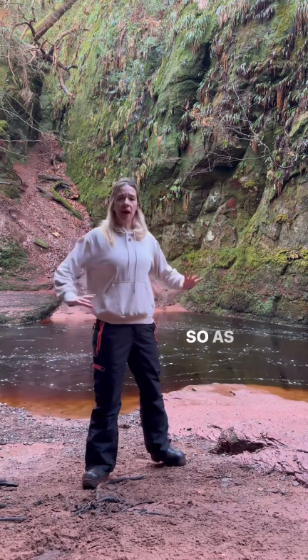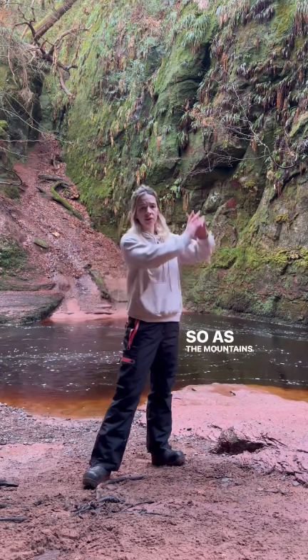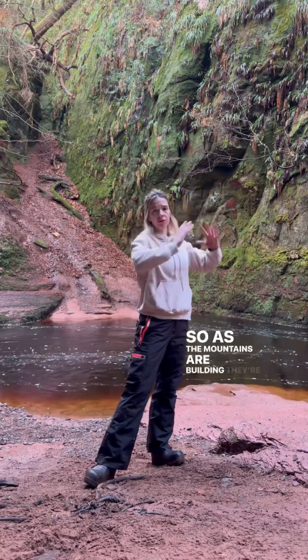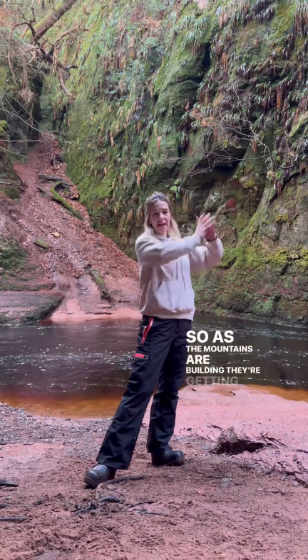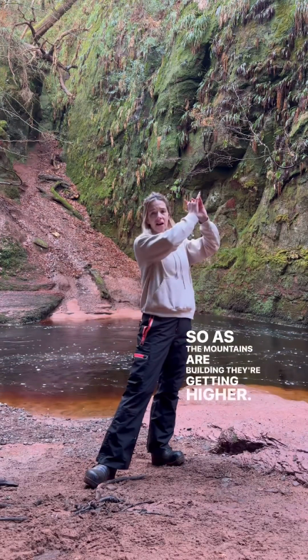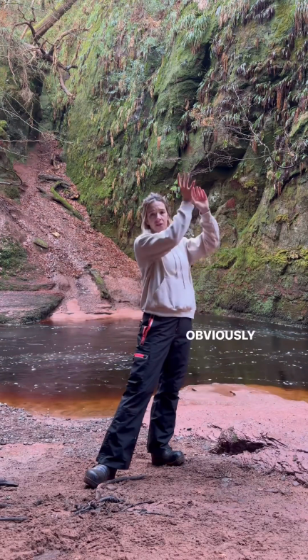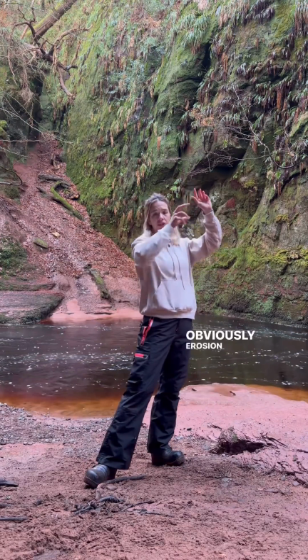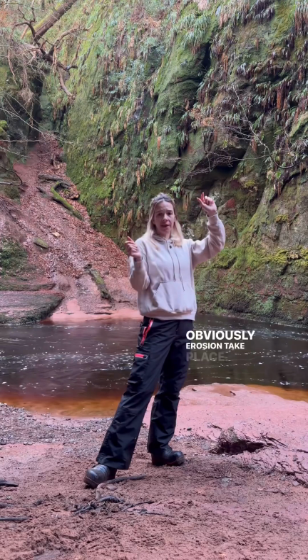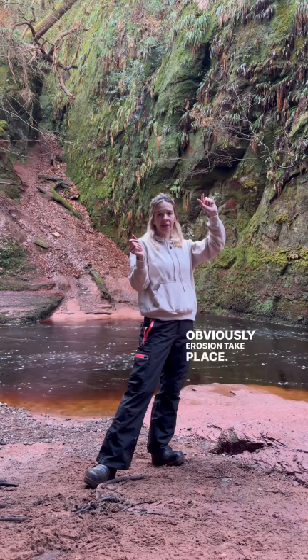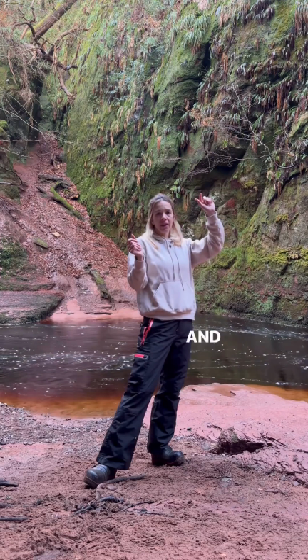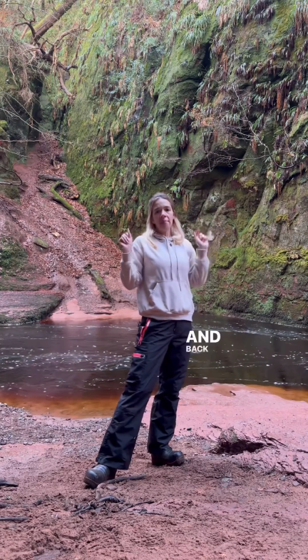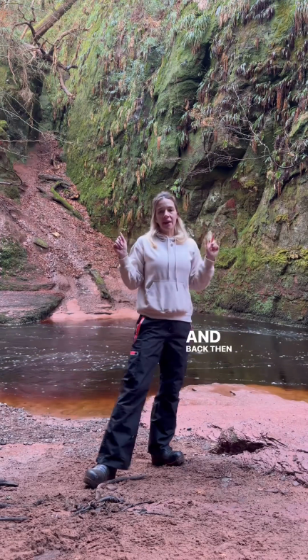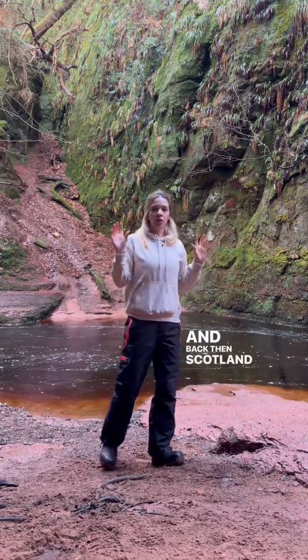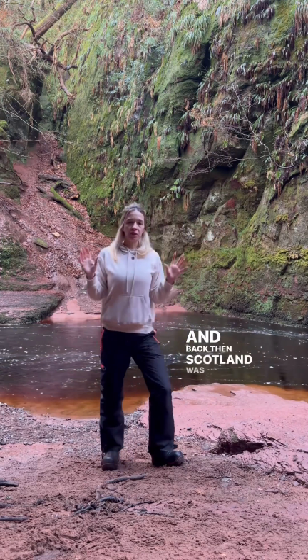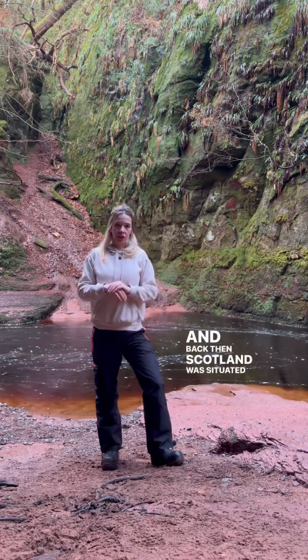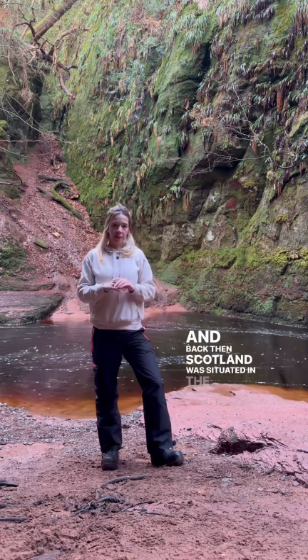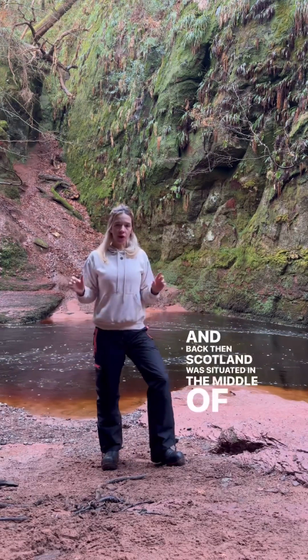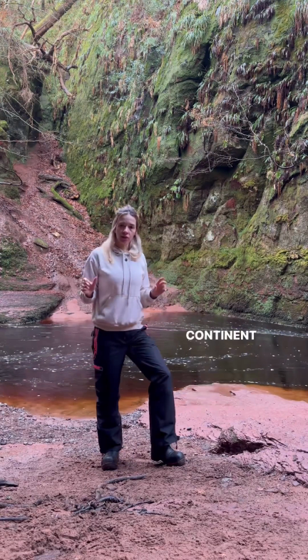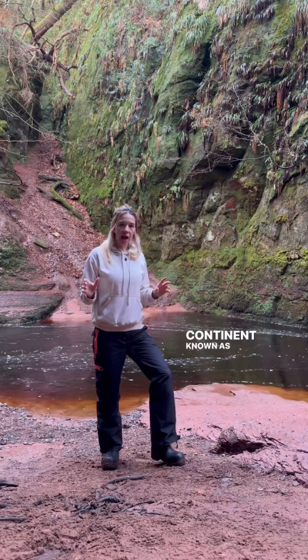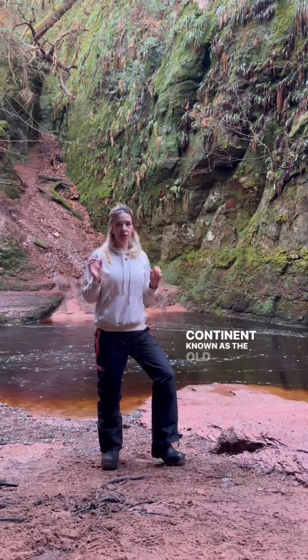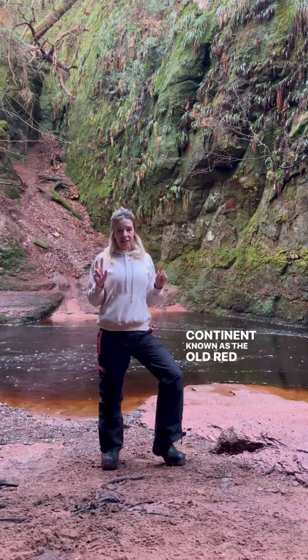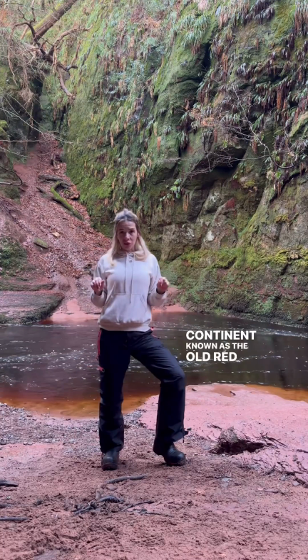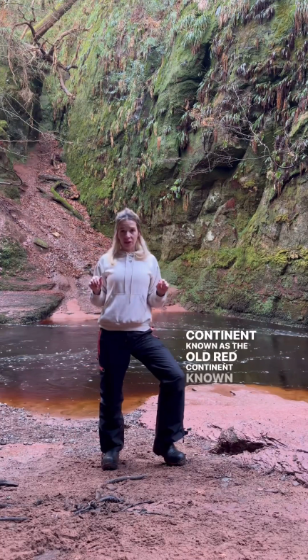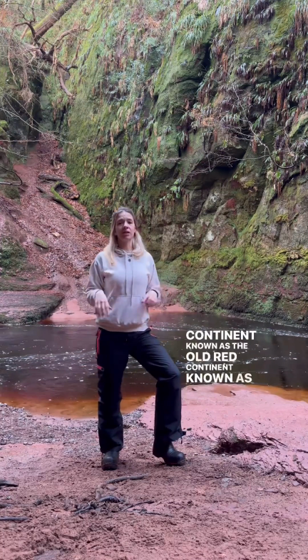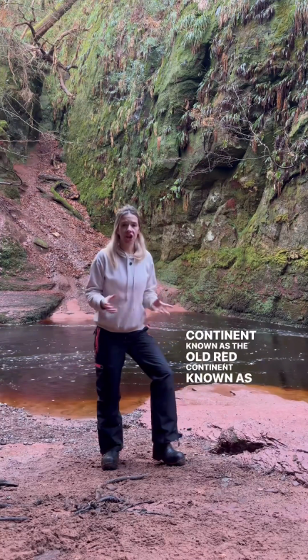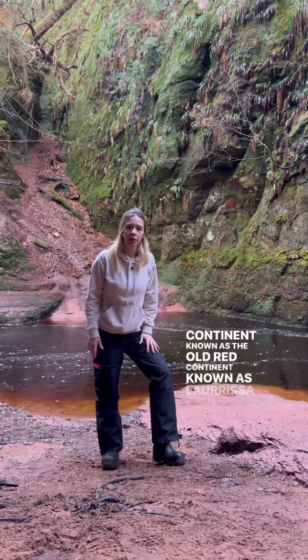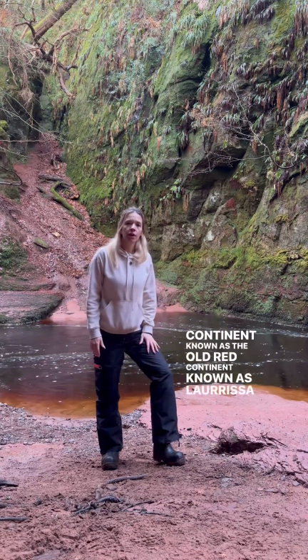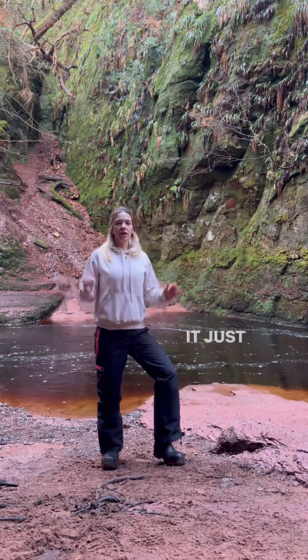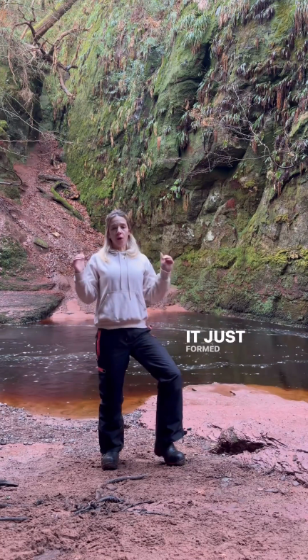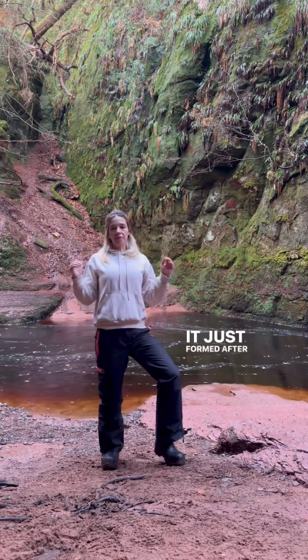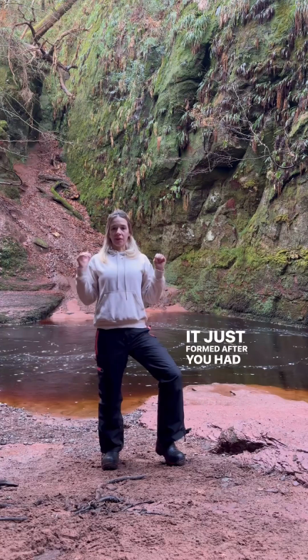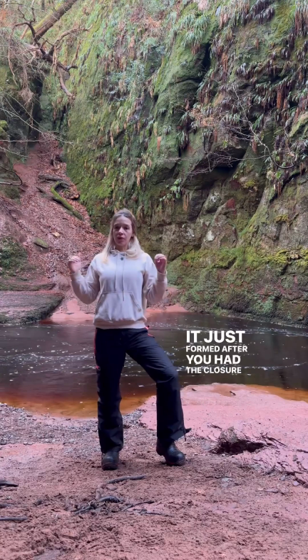So as the mountains were building and getting higher, erosion obviously took place. And back then Scotland was situated in the middle of a continent known as the Old Red Sandstone continent, known as Larisha.